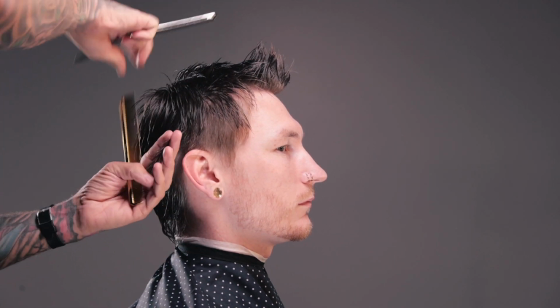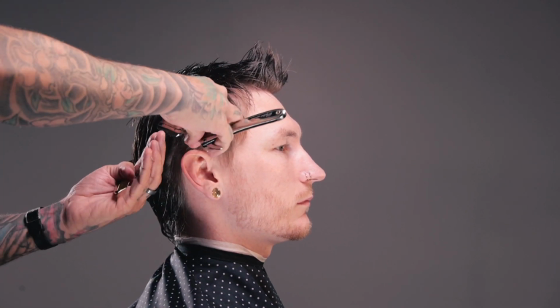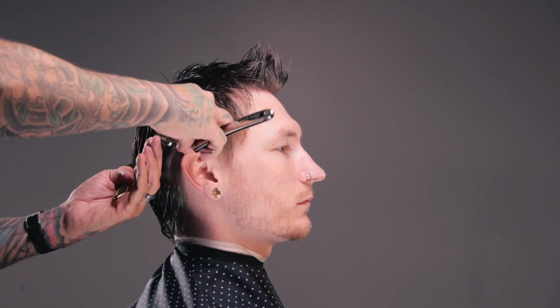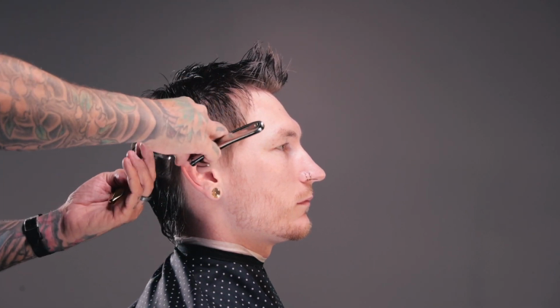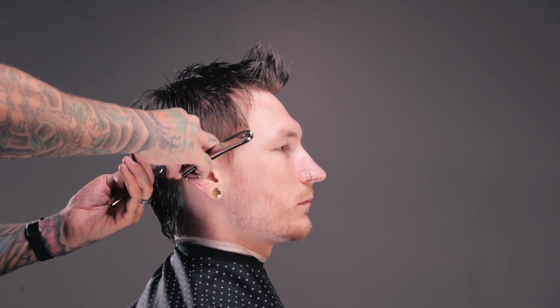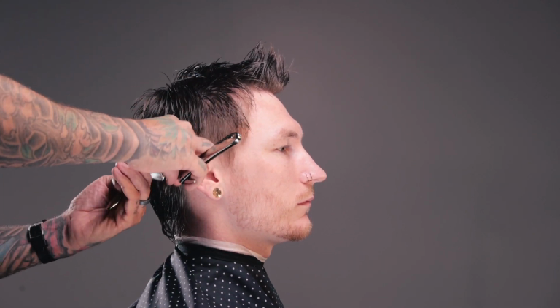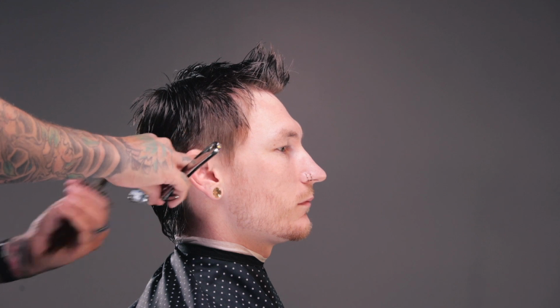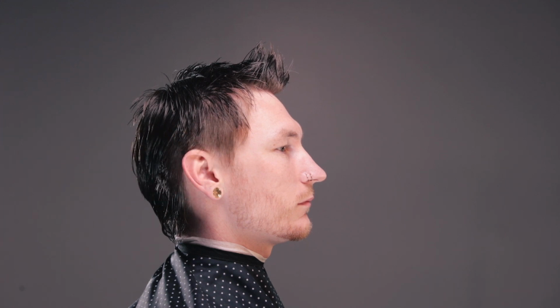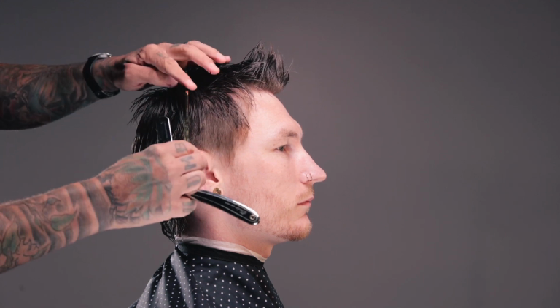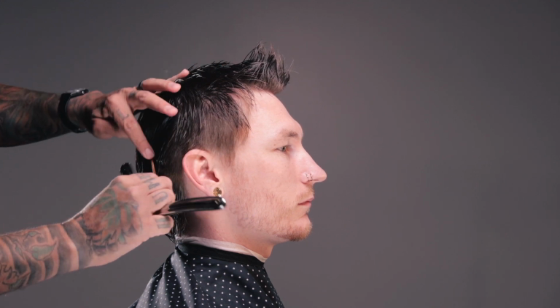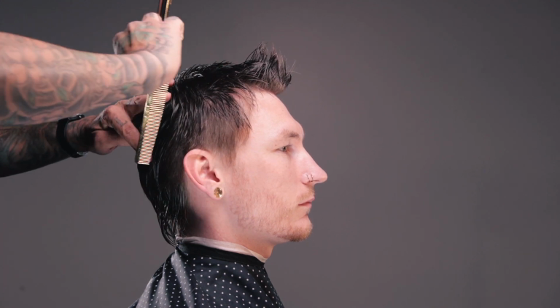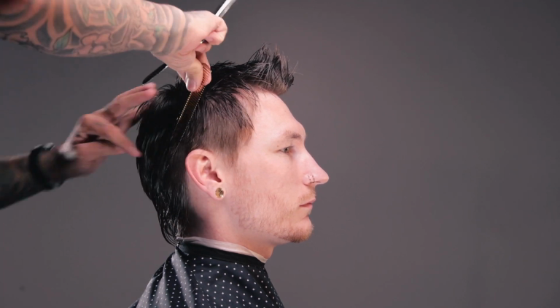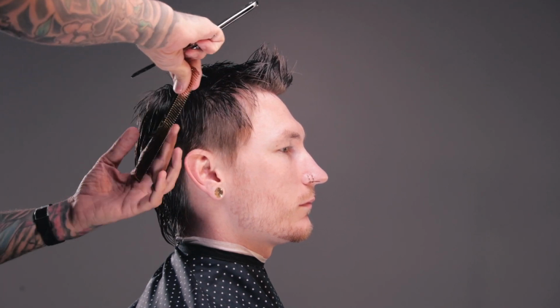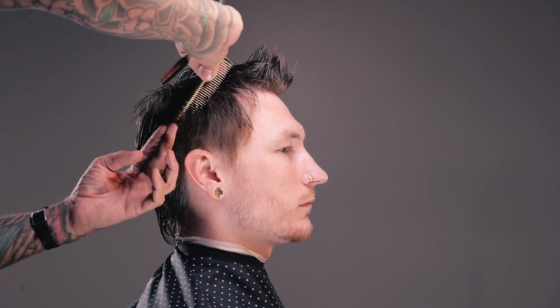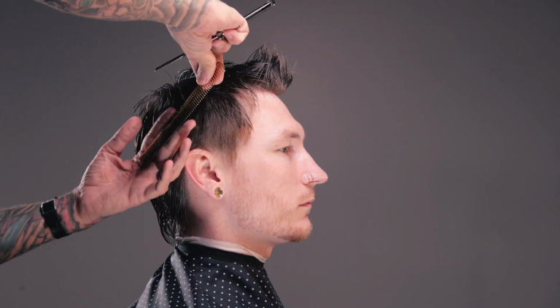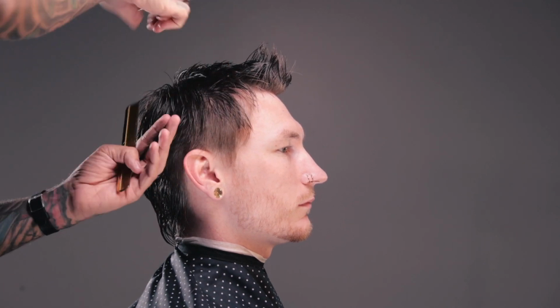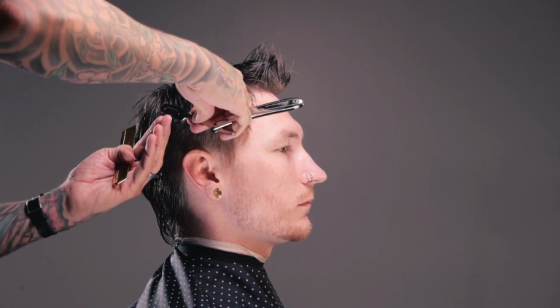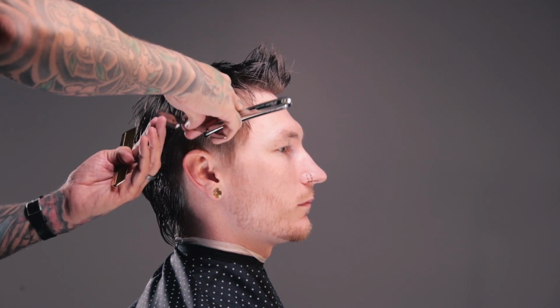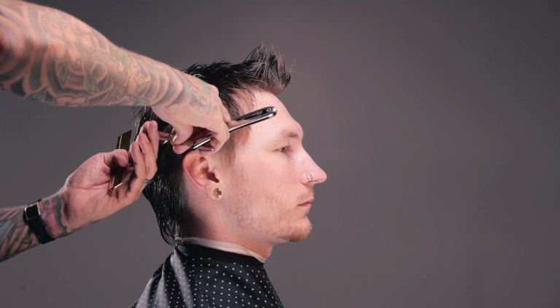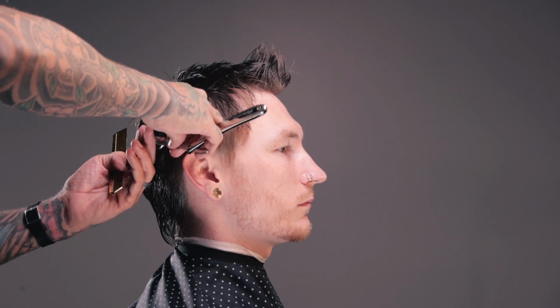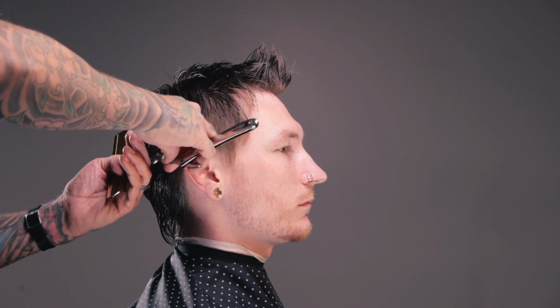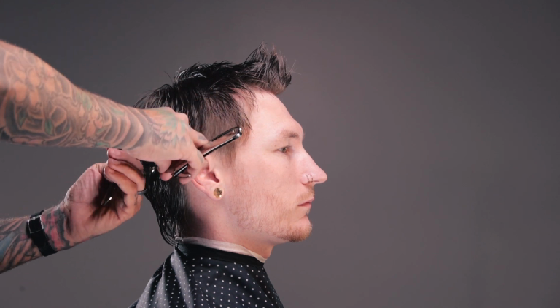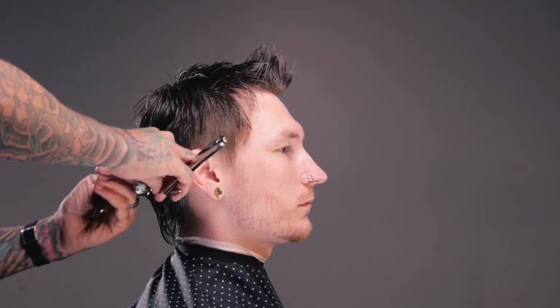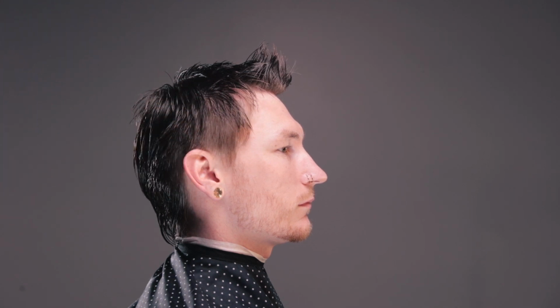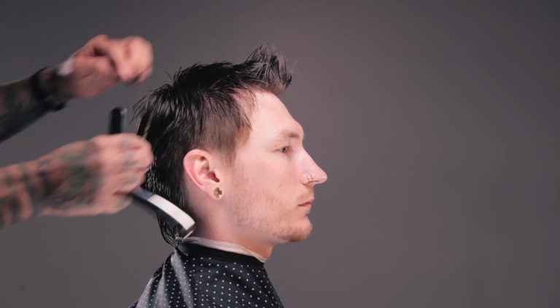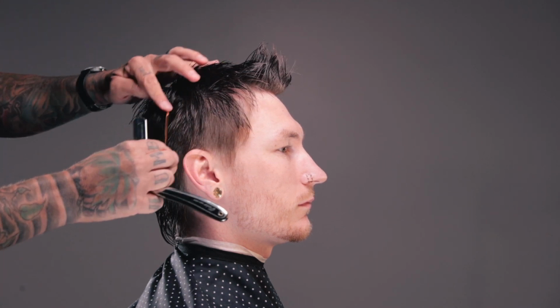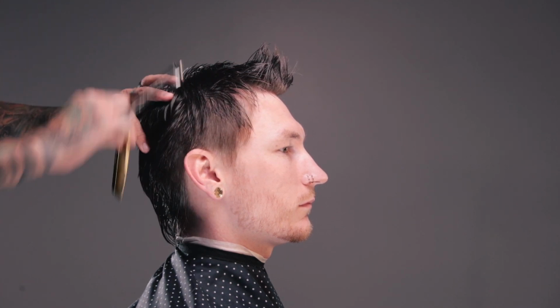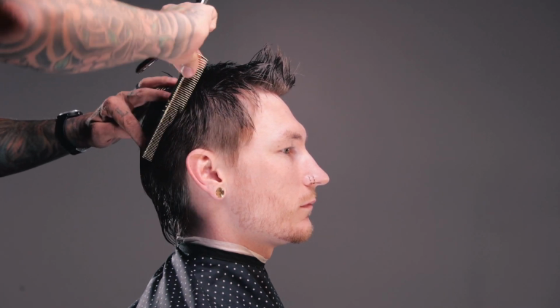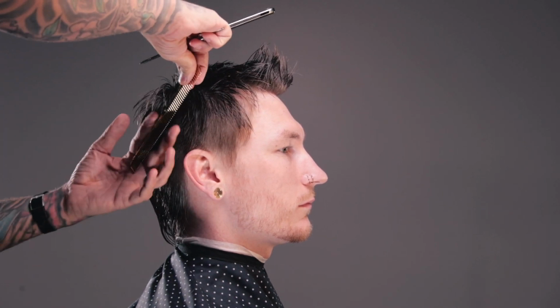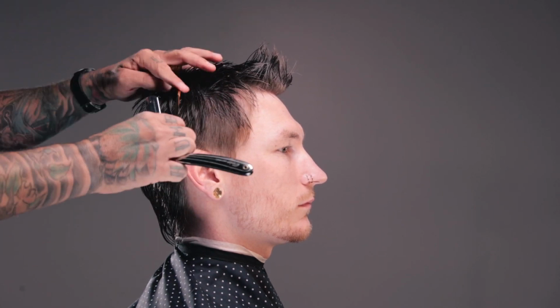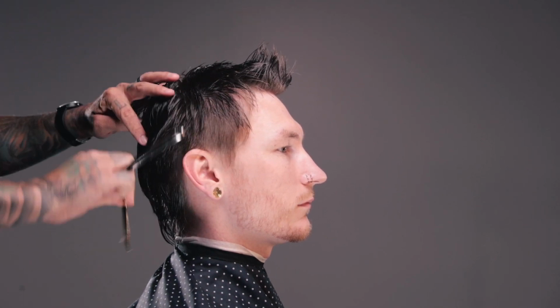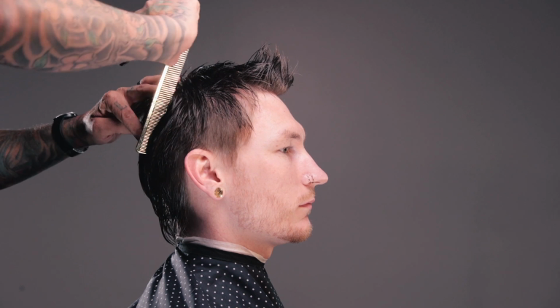And if I take big, broad strokes, I'm going to be putting big, deep points into the hair. So as I'm working up the head here toward the parietal ridge and the occipital bone, I am going to start taking bigger, broader strokes to get more of that deep texture.